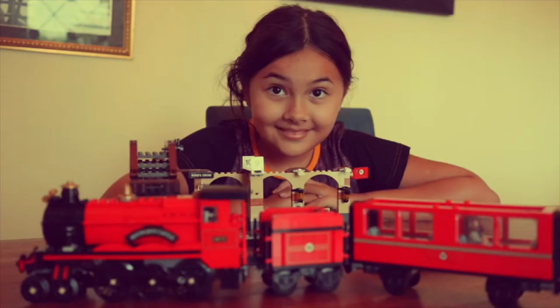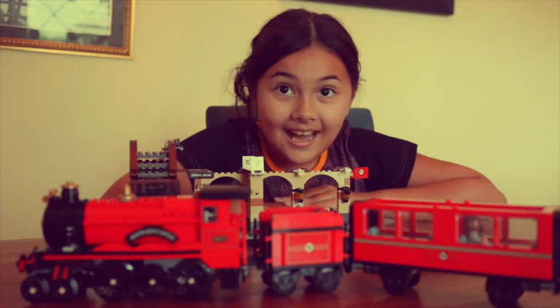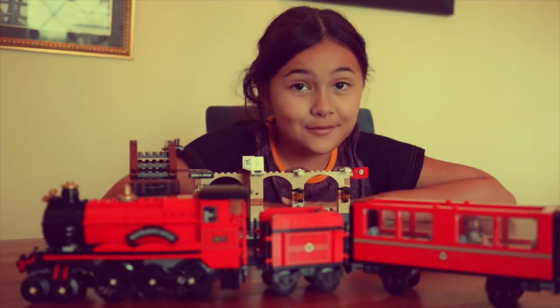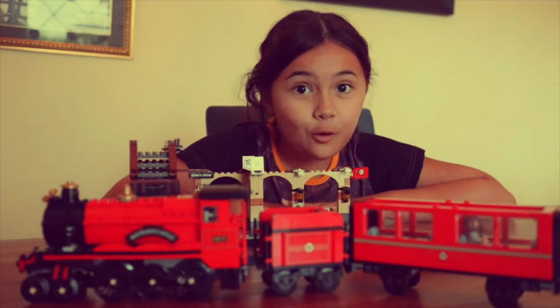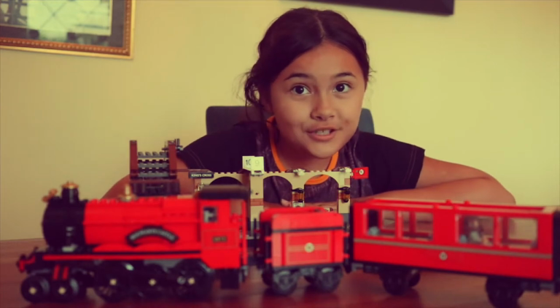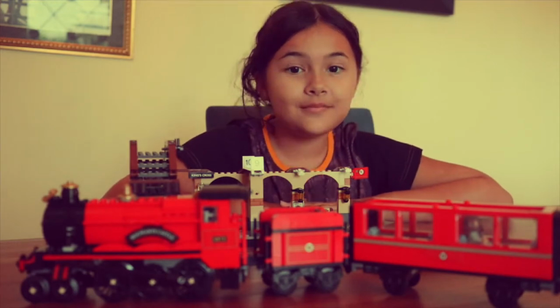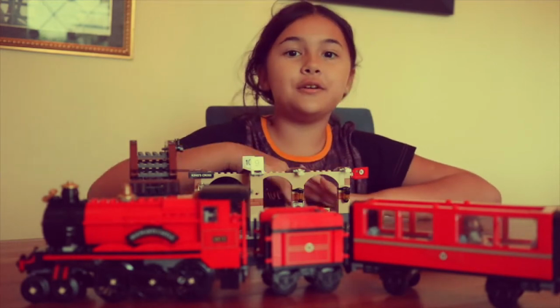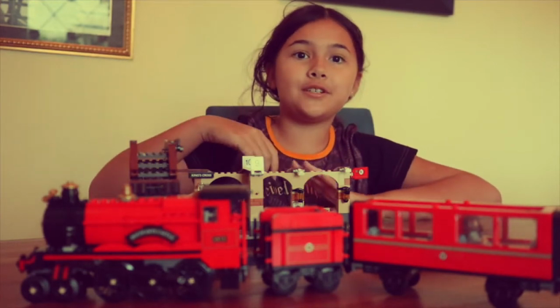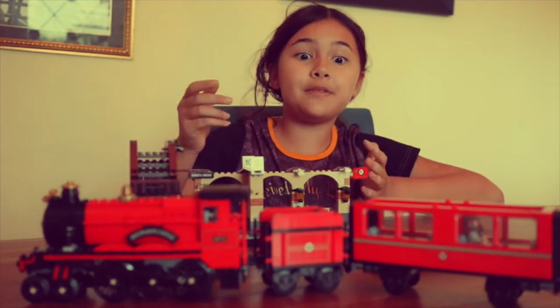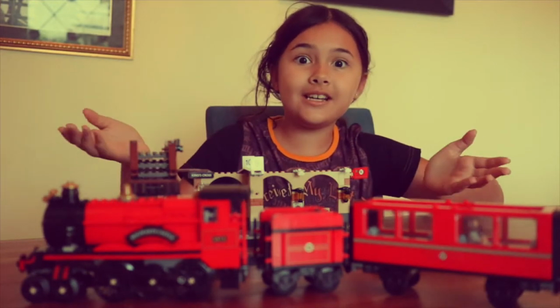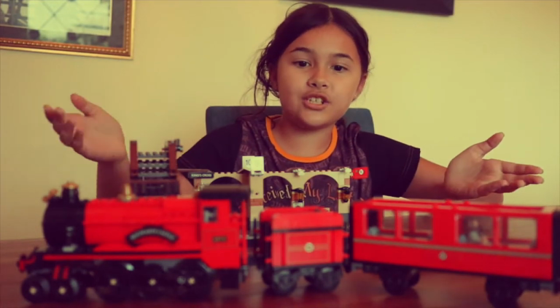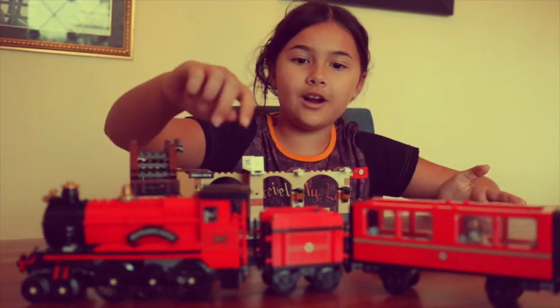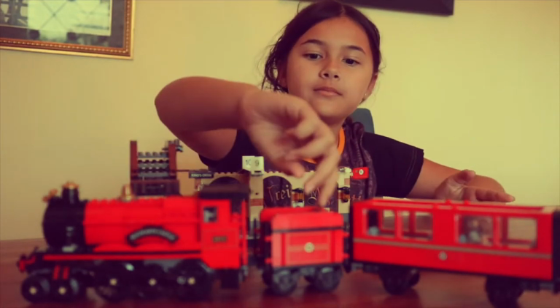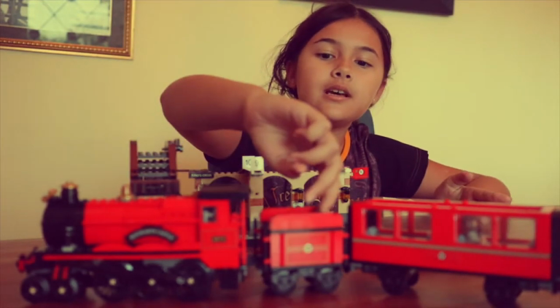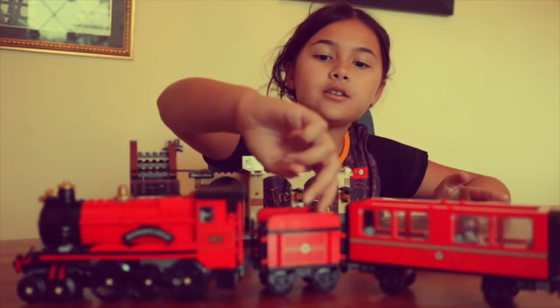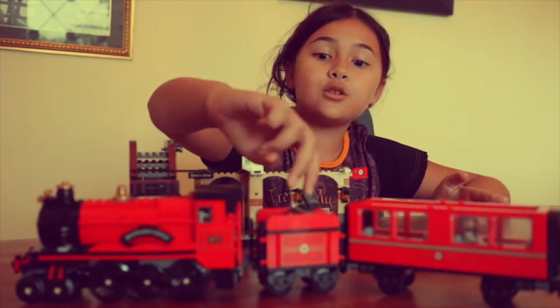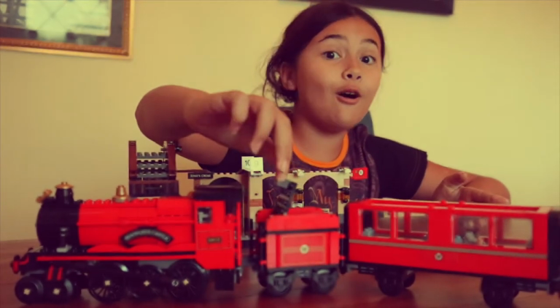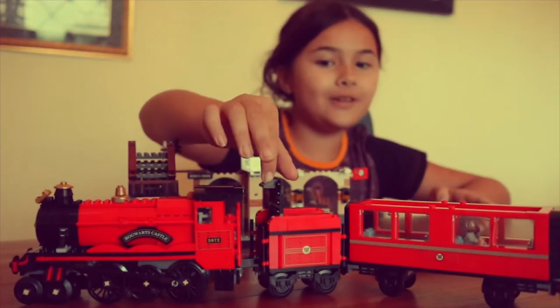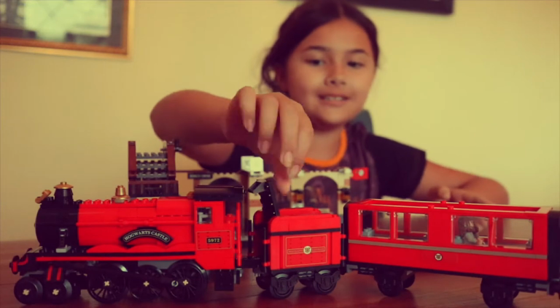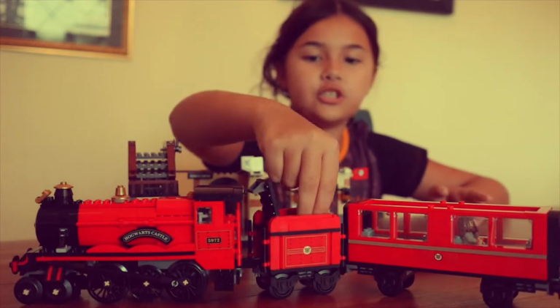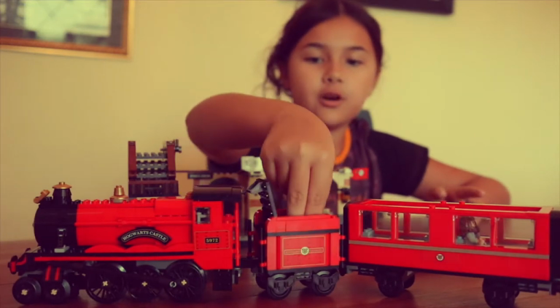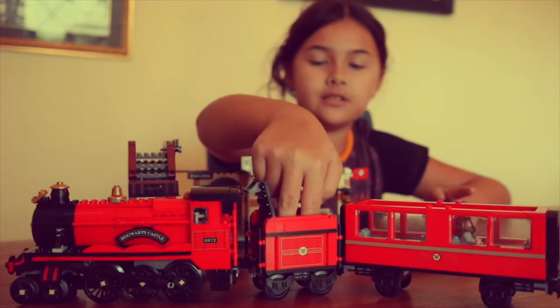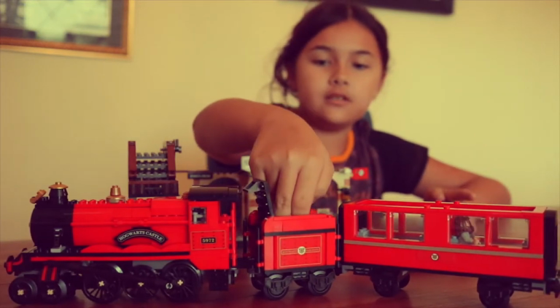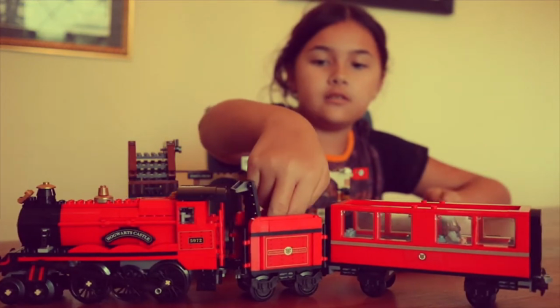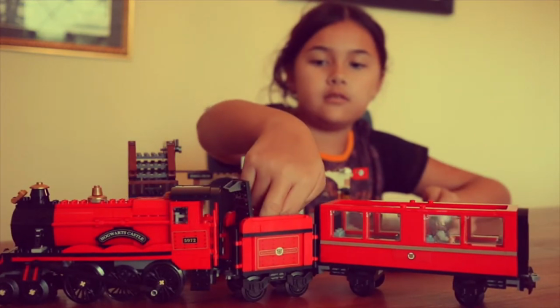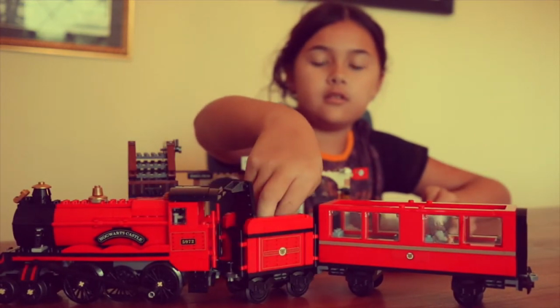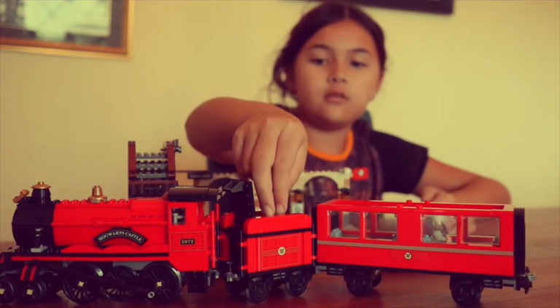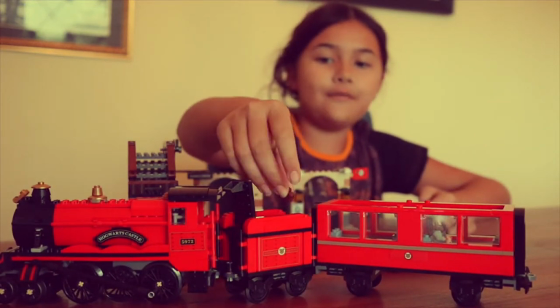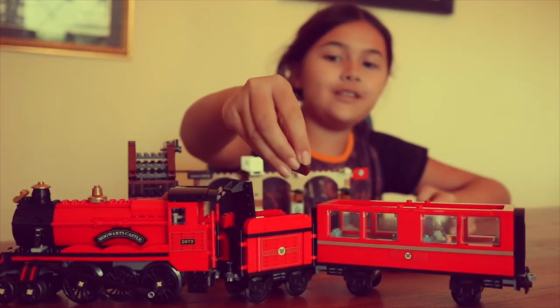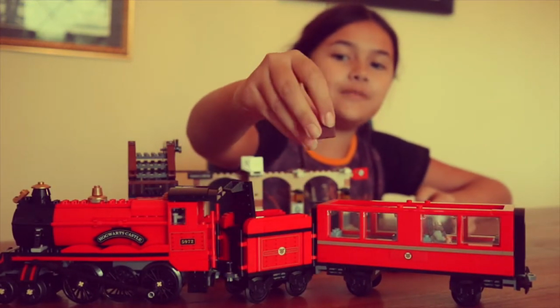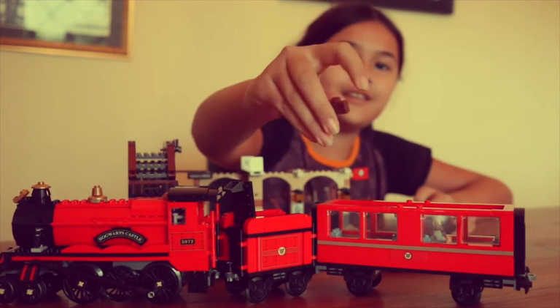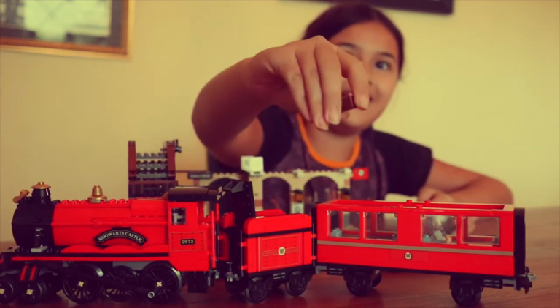And of course, you have to keep the luggage somewhere. So here's the opening luggage compartment where everyone keeps their luggage.